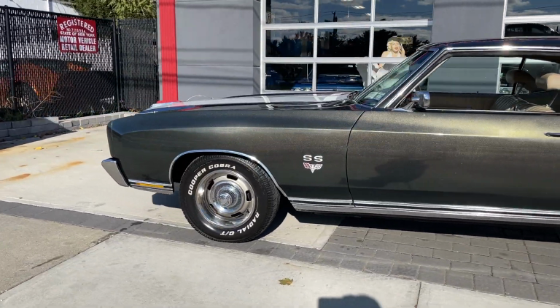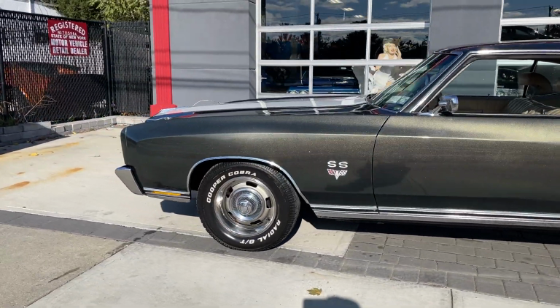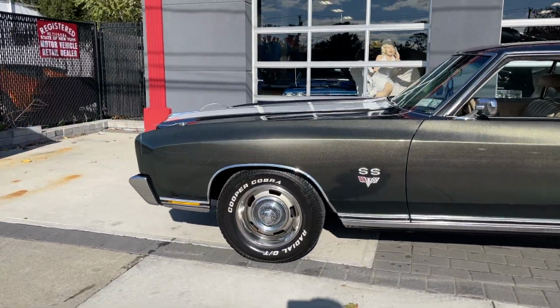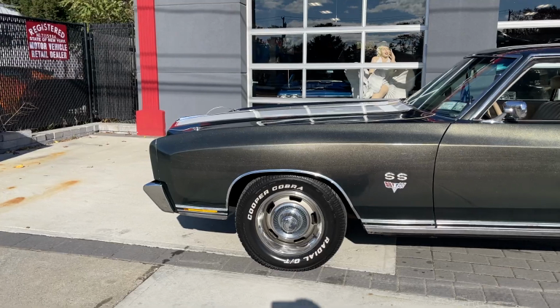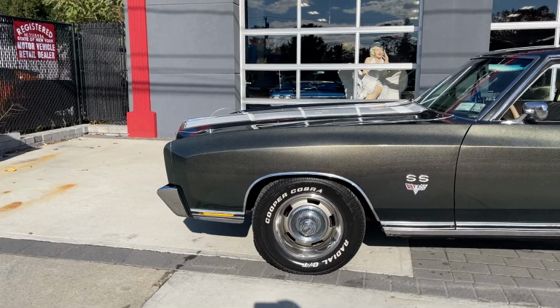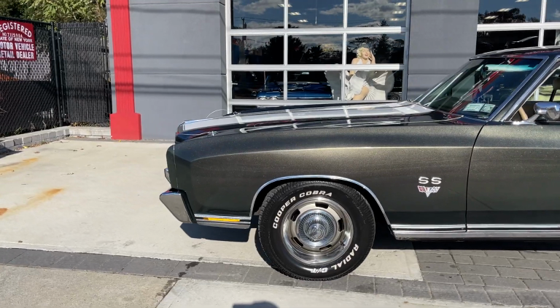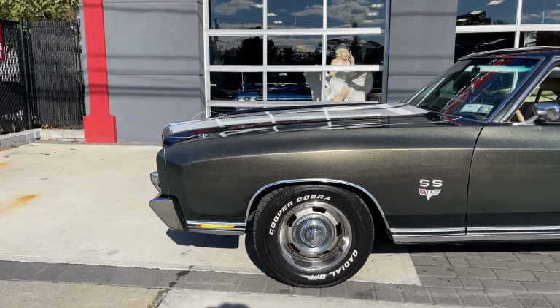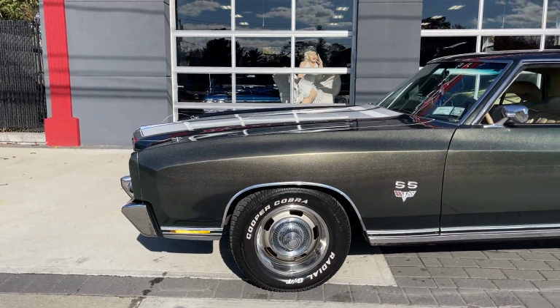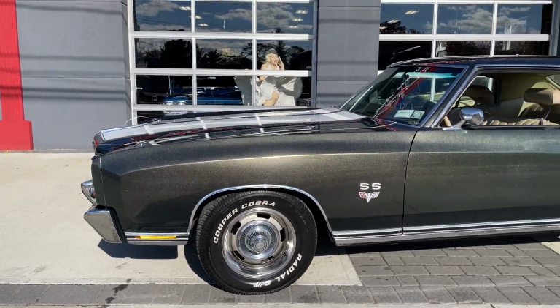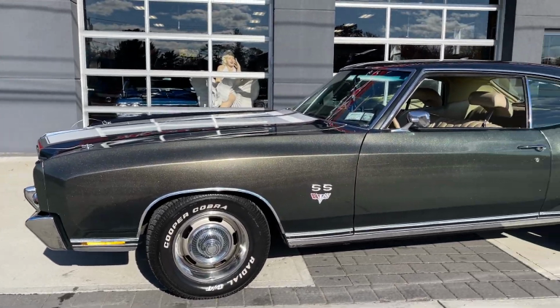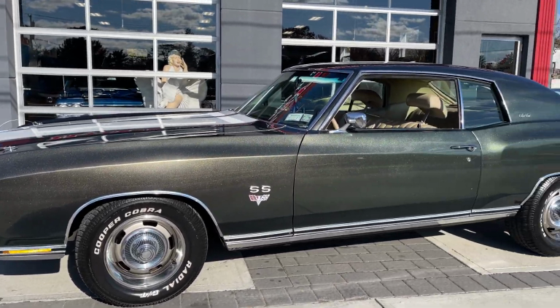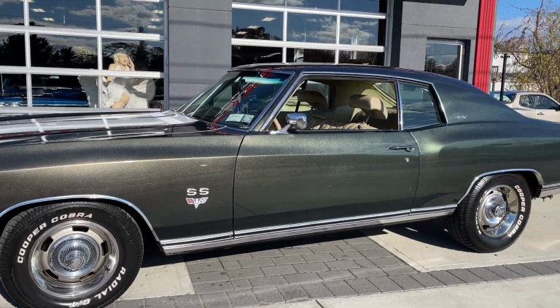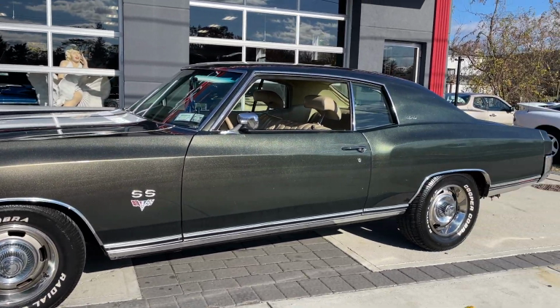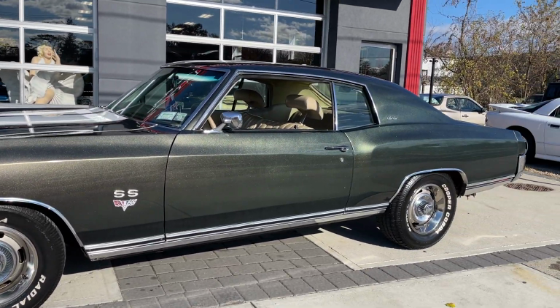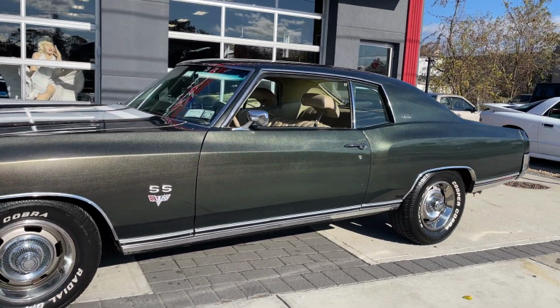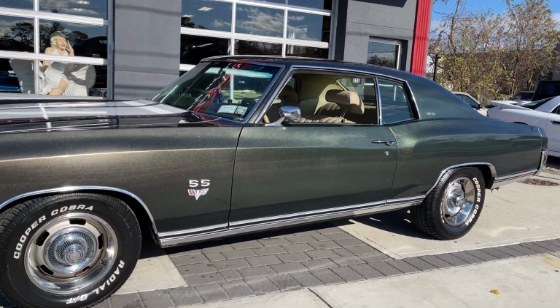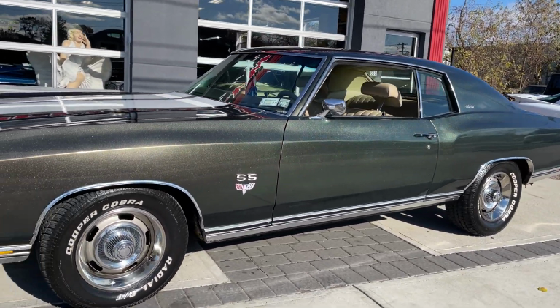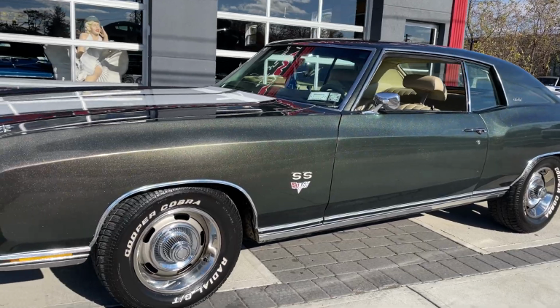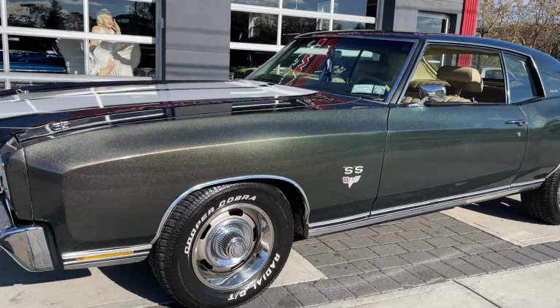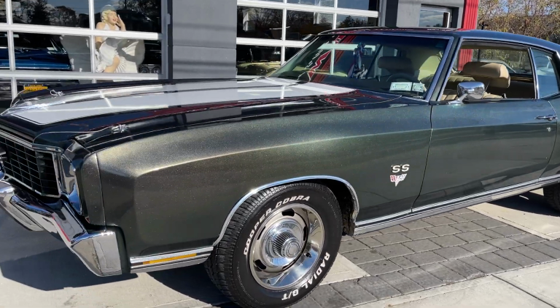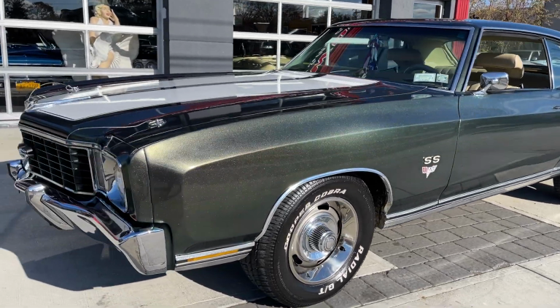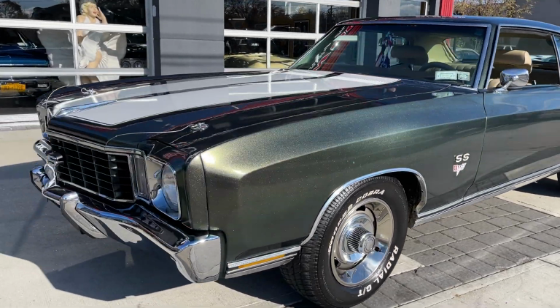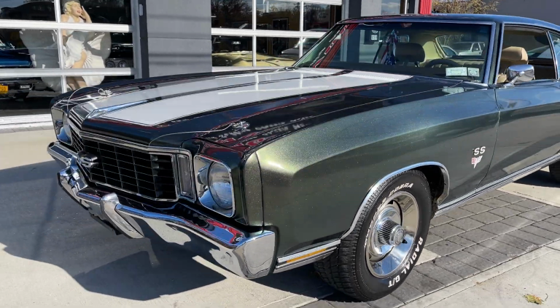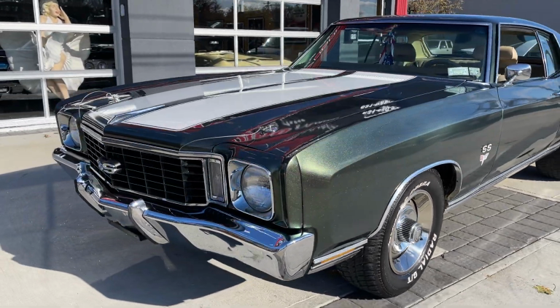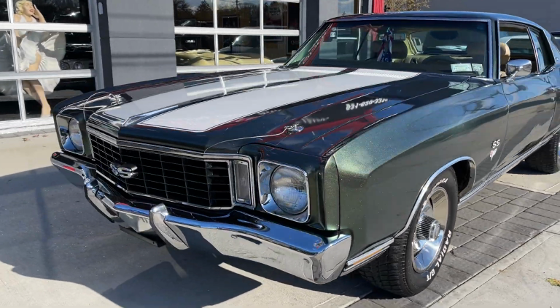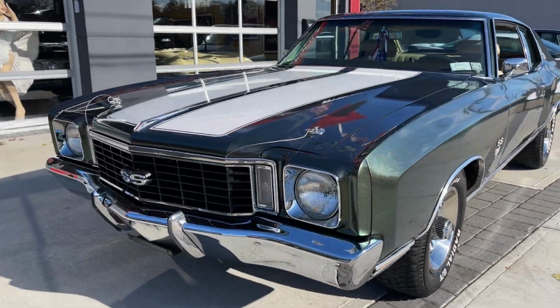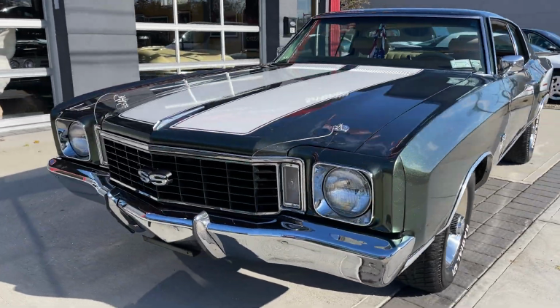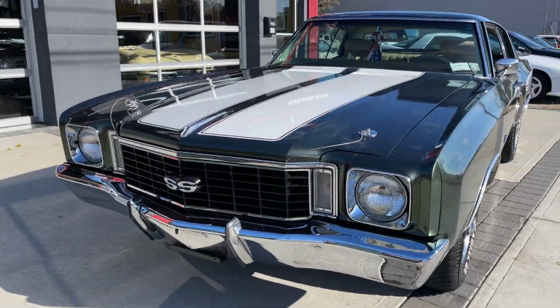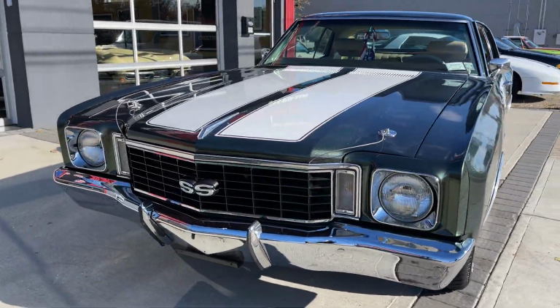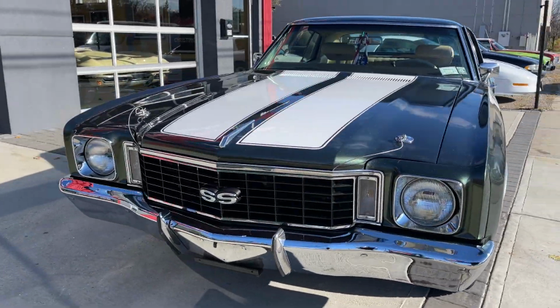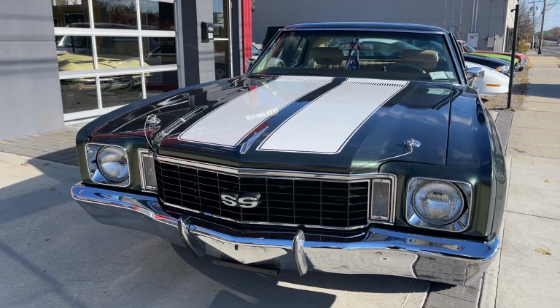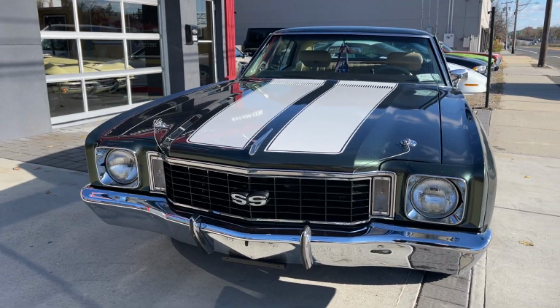Just a really, really nice, well-optioned Monty. 1972 Monty SS tribute. Check us out at HollywoodMotorsUSA.com. Just came in — this car is real nice.